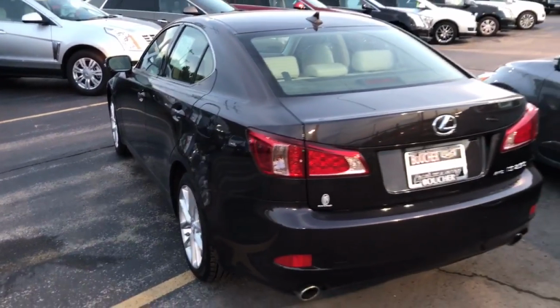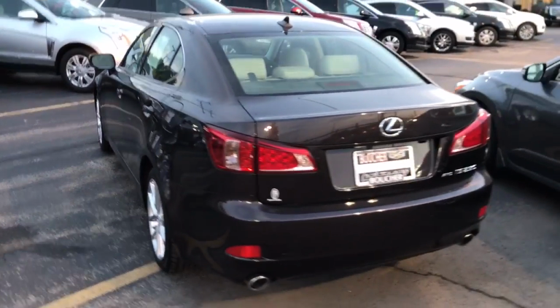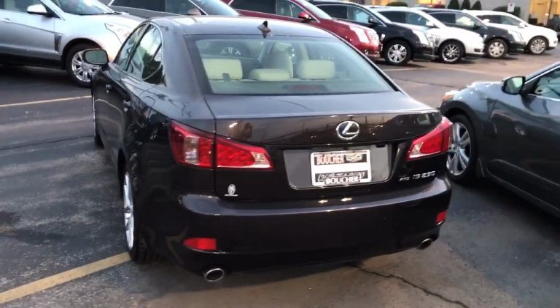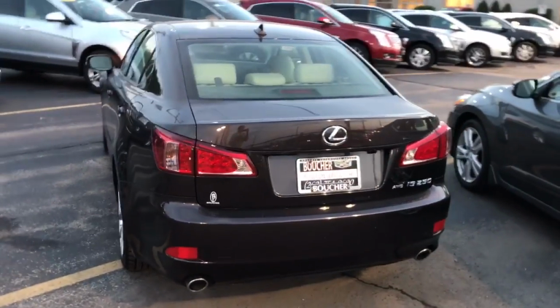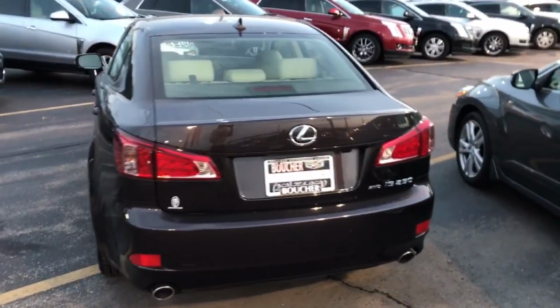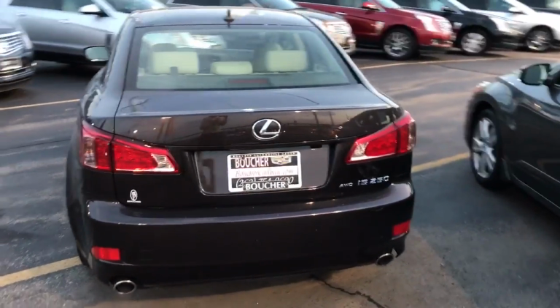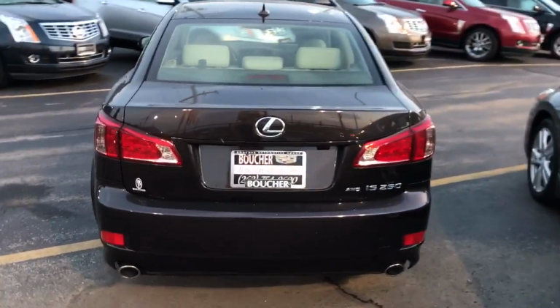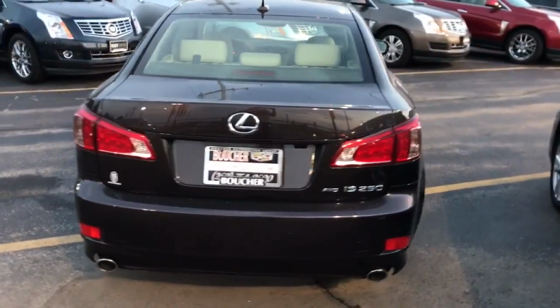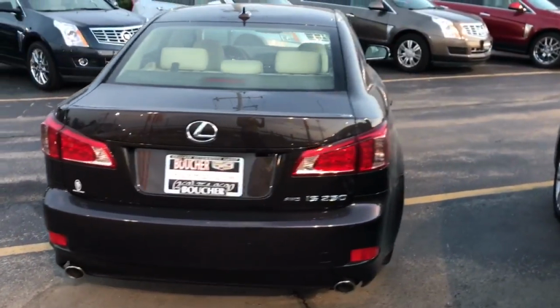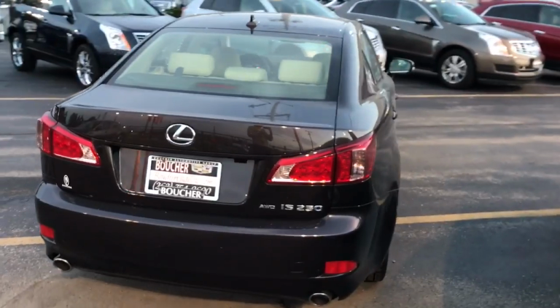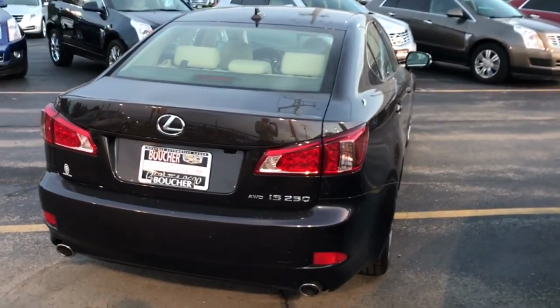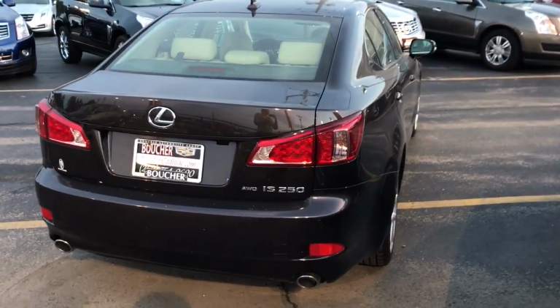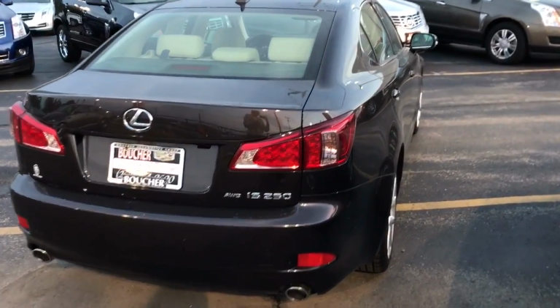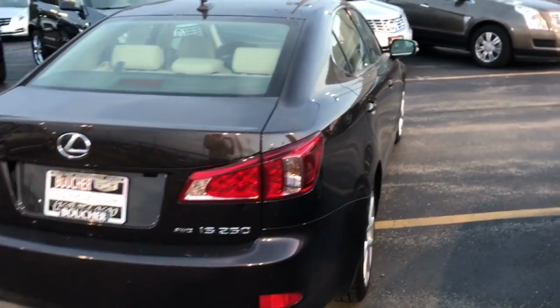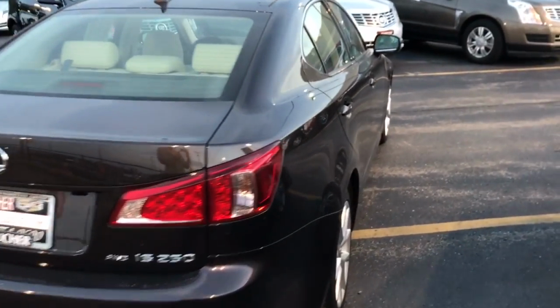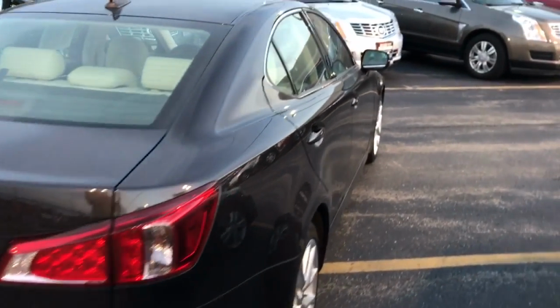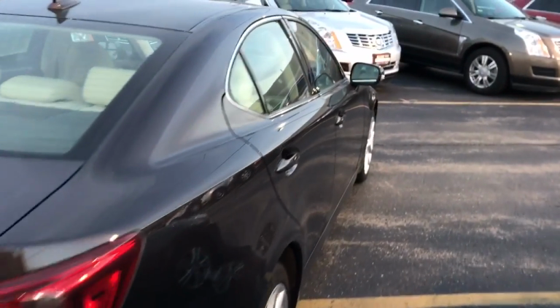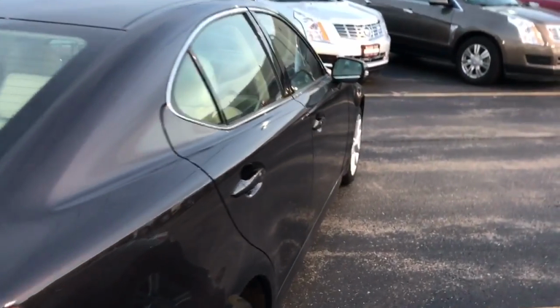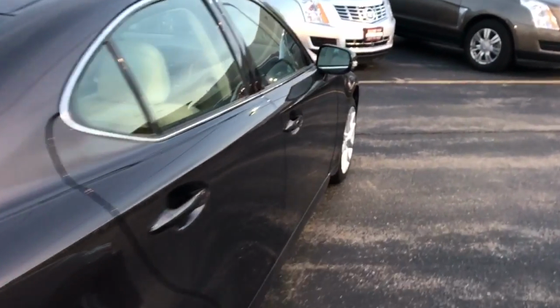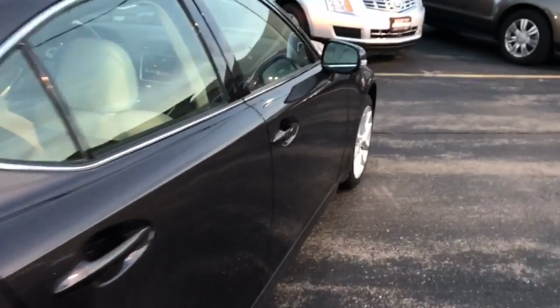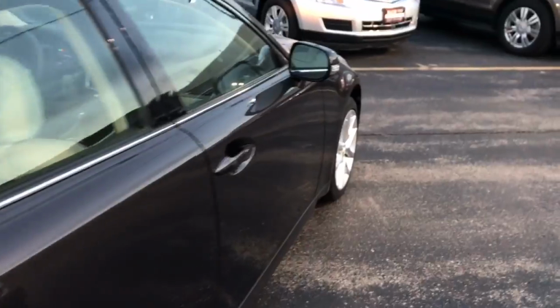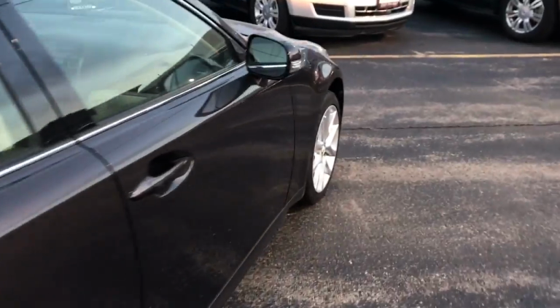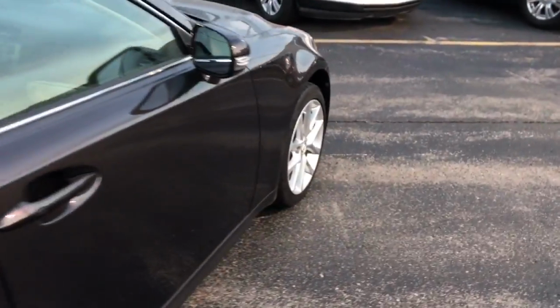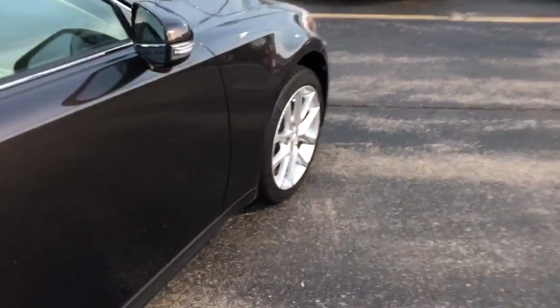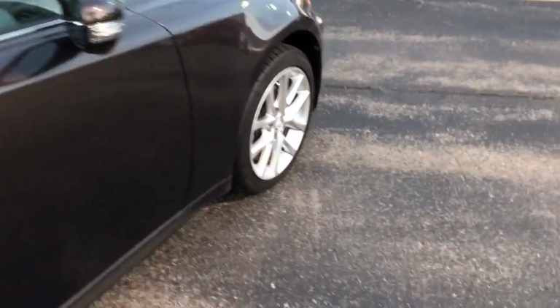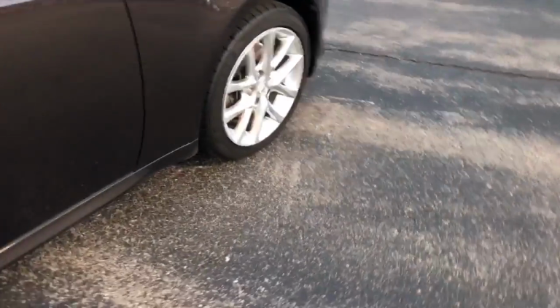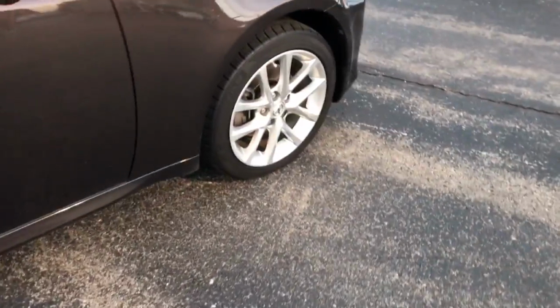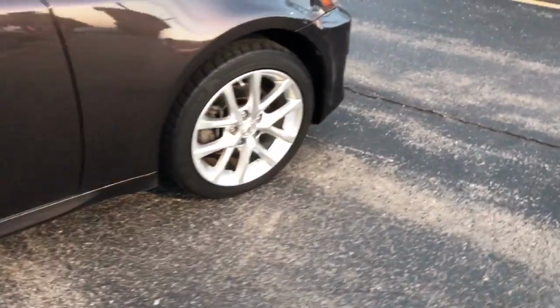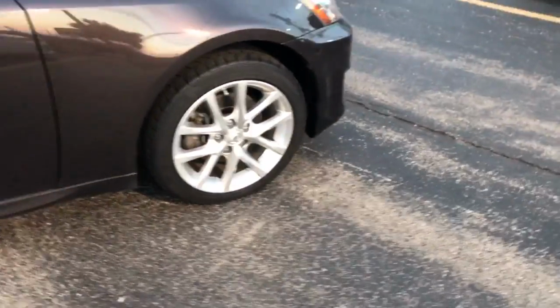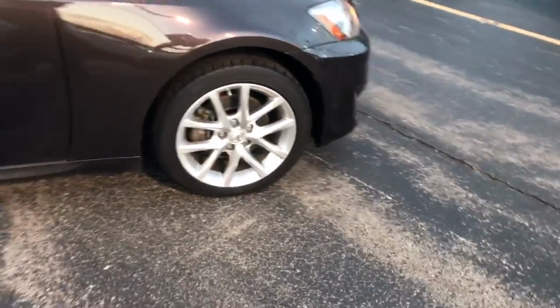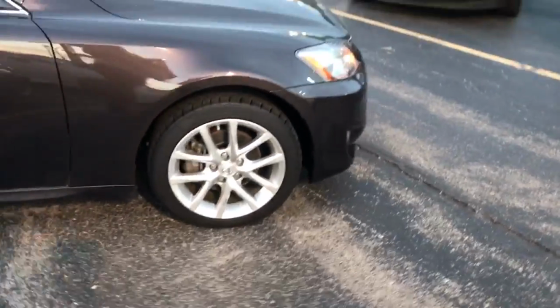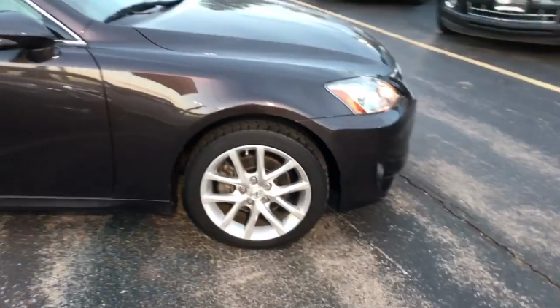You can also see it's a unique color — it looks like a really dark maroon, which is really nice and unique. And like I mentioned, this vehicle is all-wheel drive, so it's going to handle great in the winter months that we unfortunately have coming up here in Wisconsin.